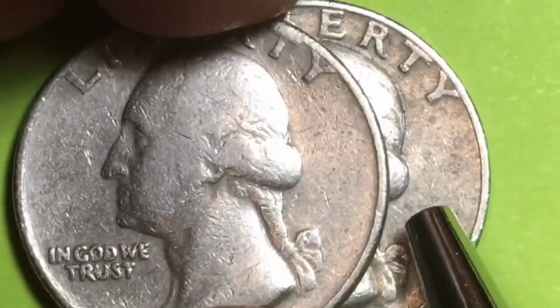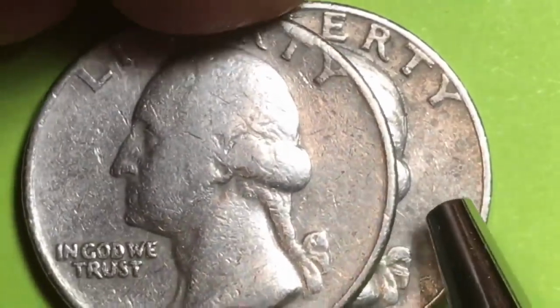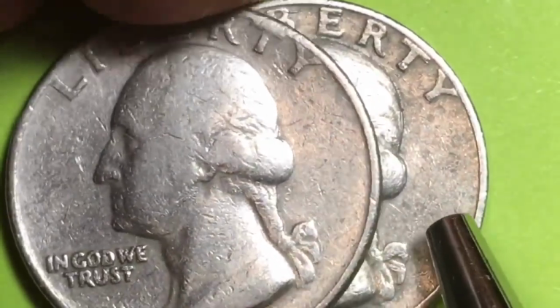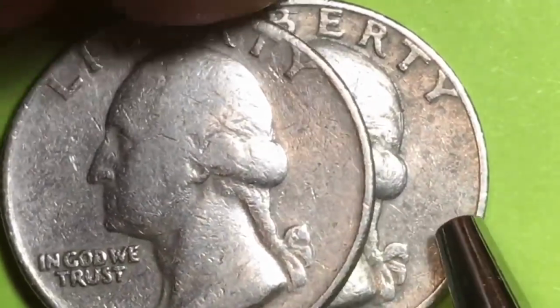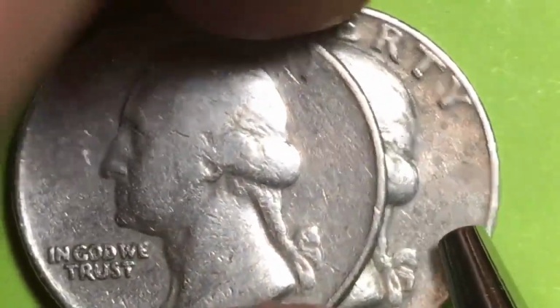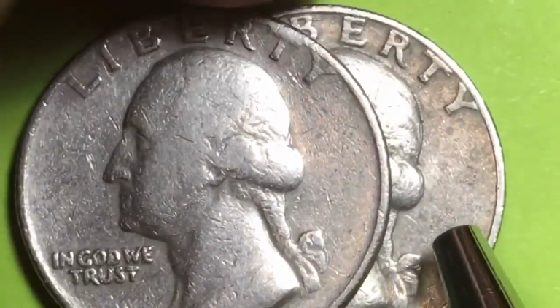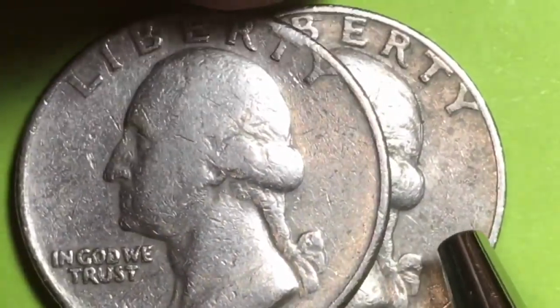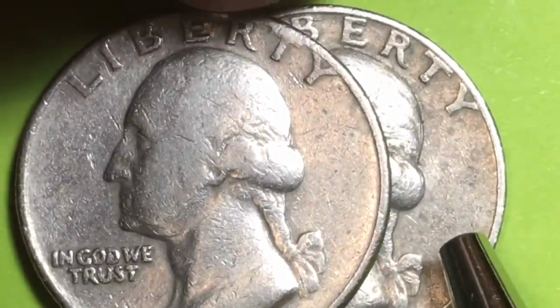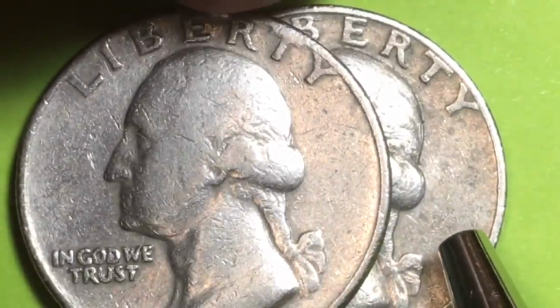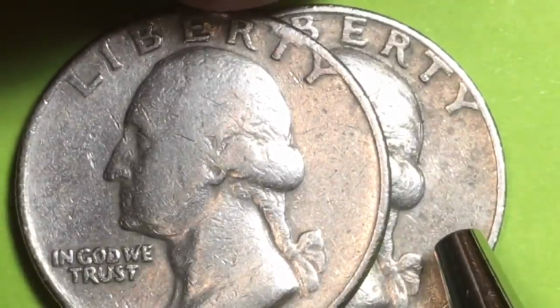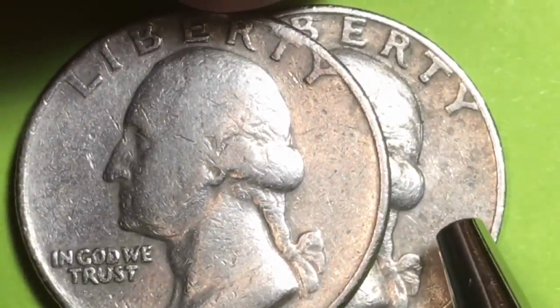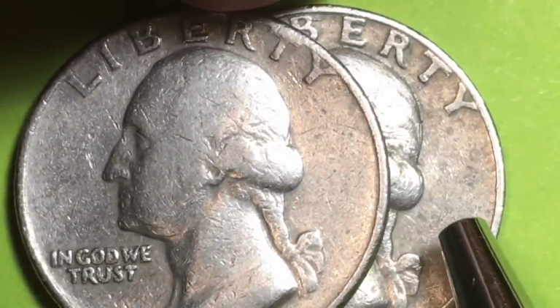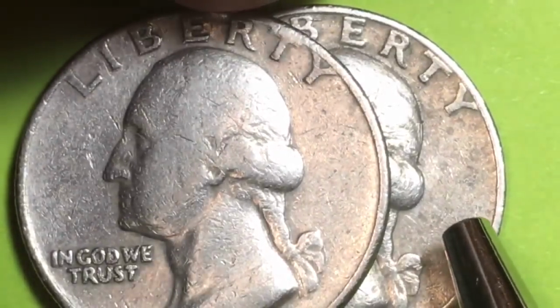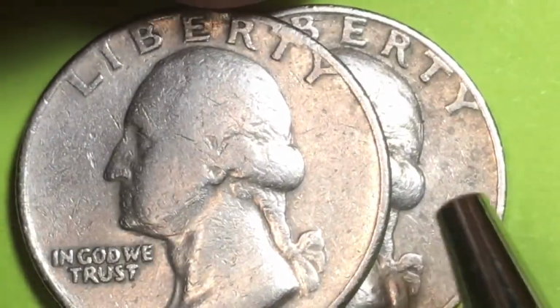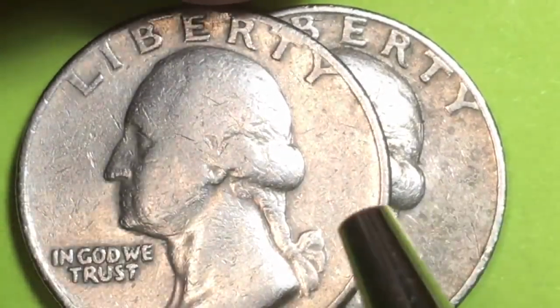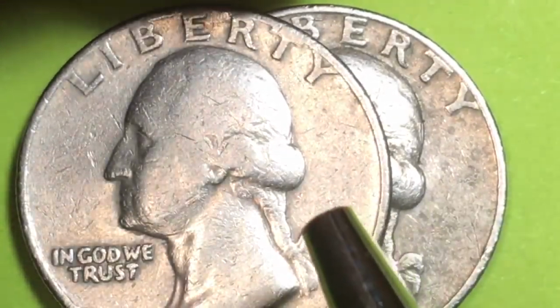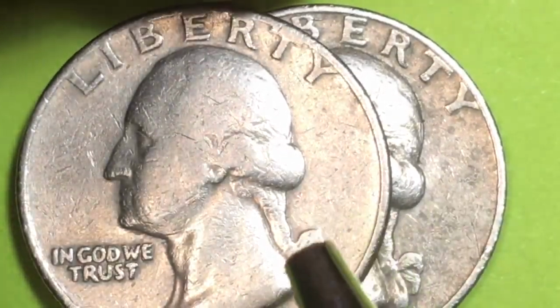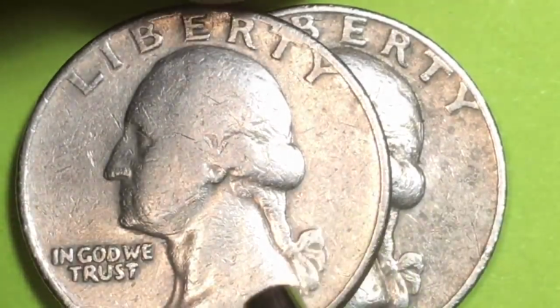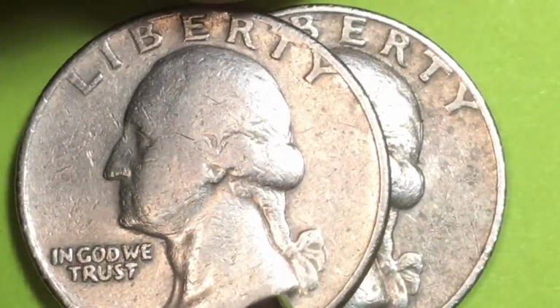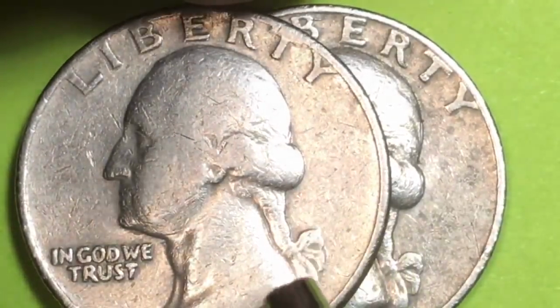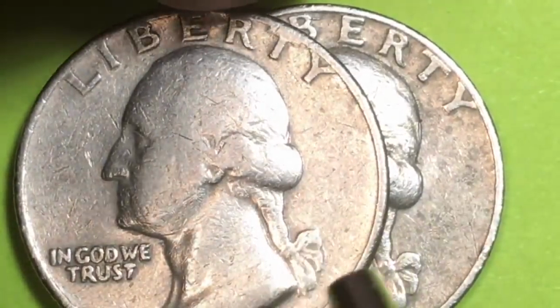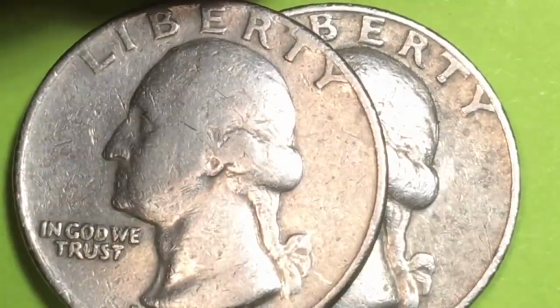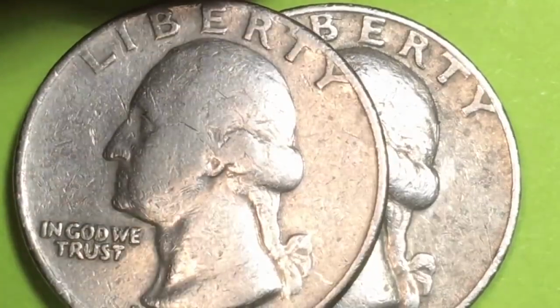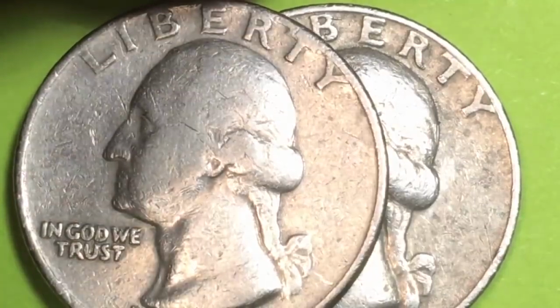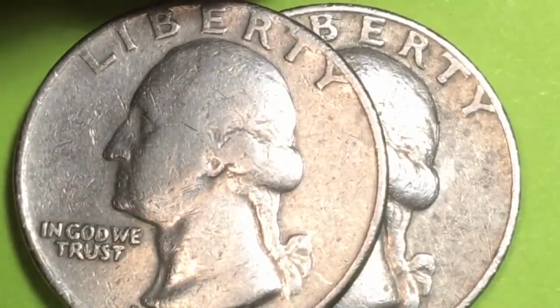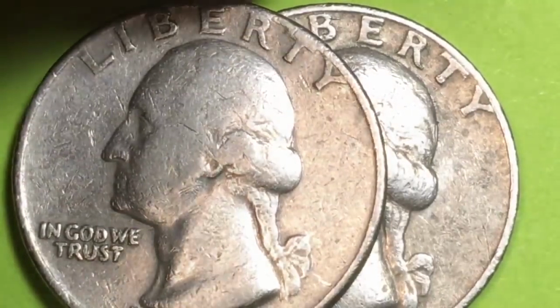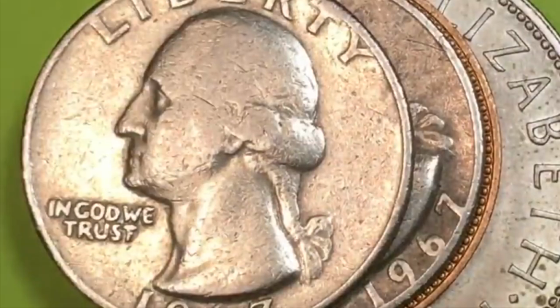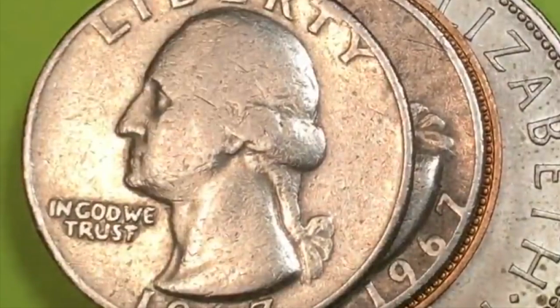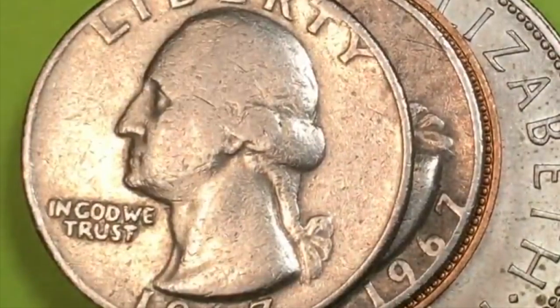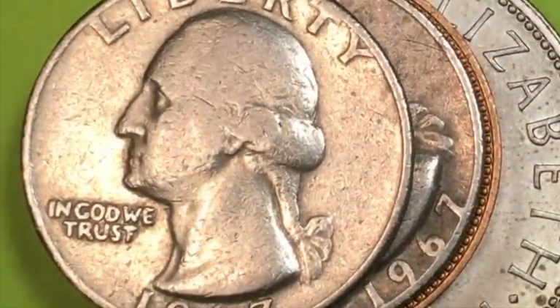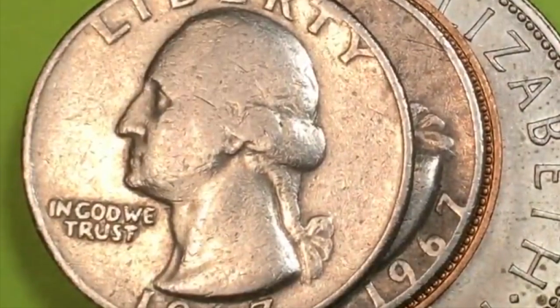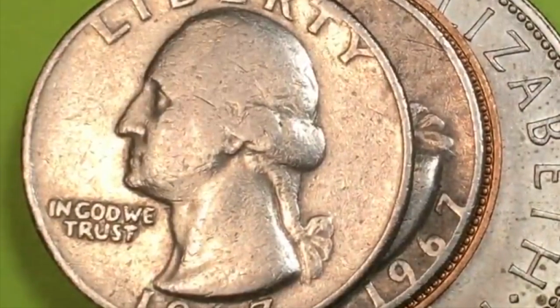A top-grade example could be worth as much as eight thousand dollars. There are said to be 168 or more known at that level, with the finest examples fetching around eight thousand eight hundred dollars.